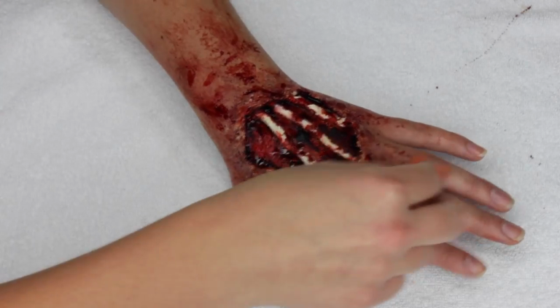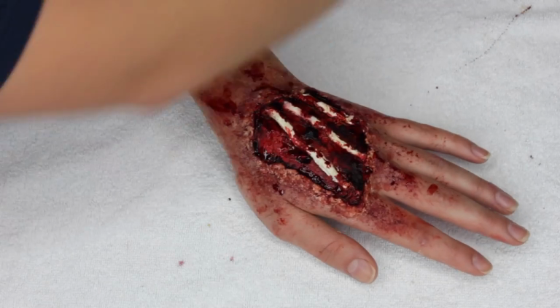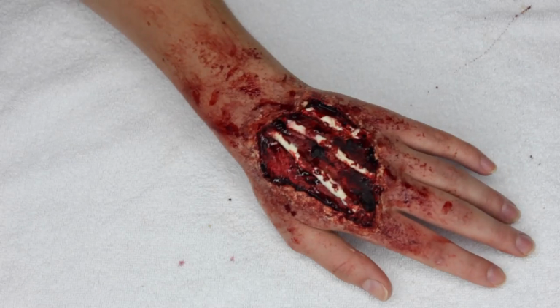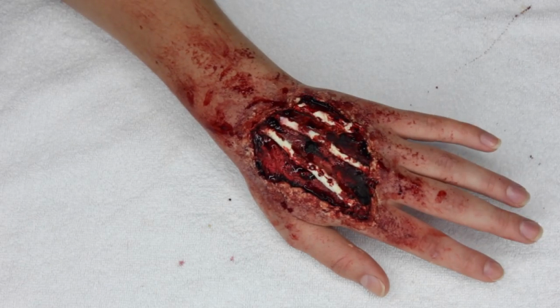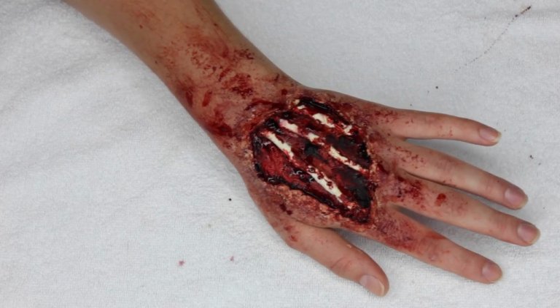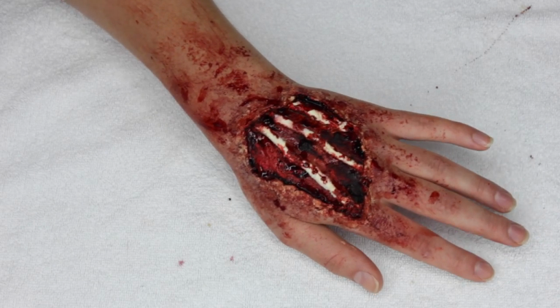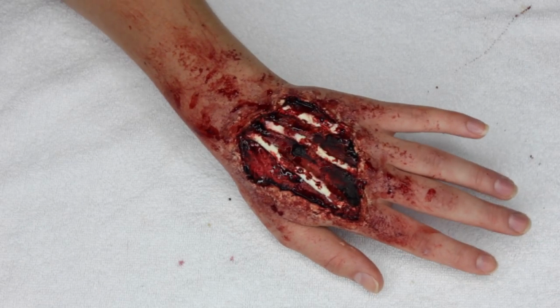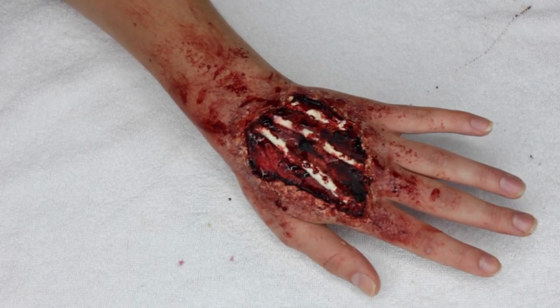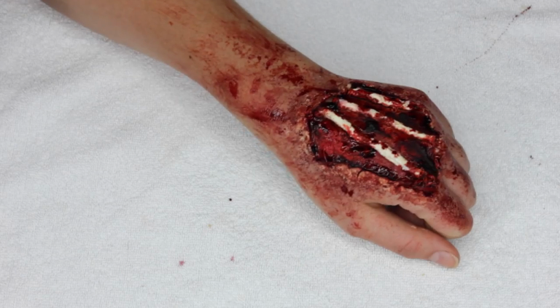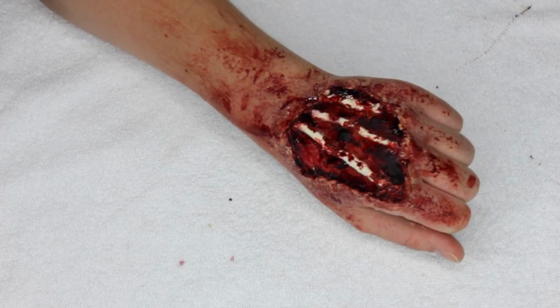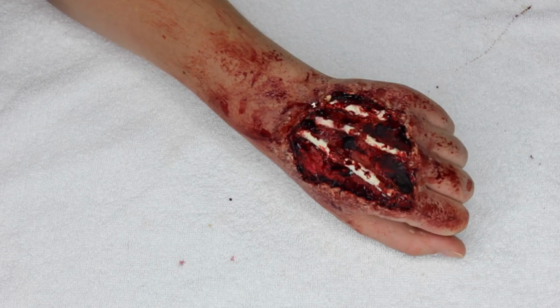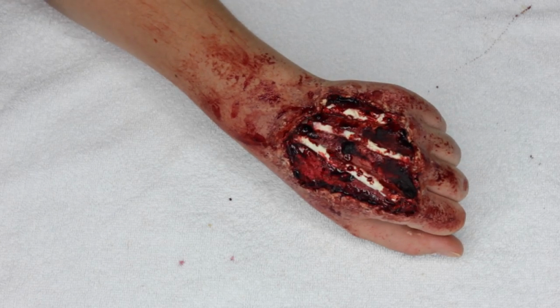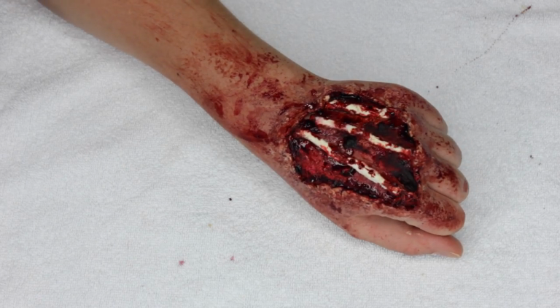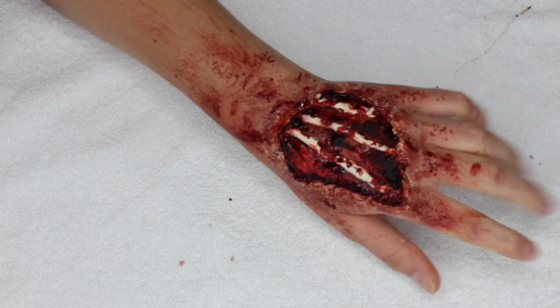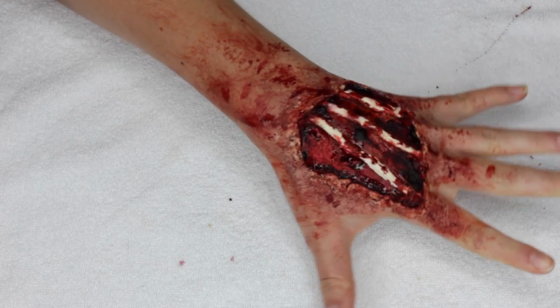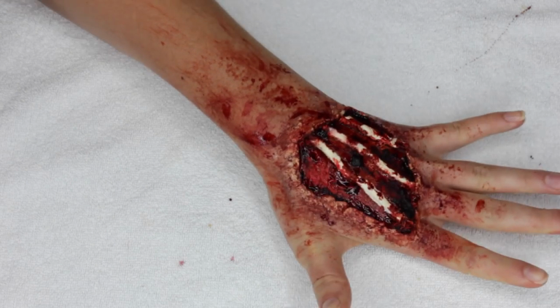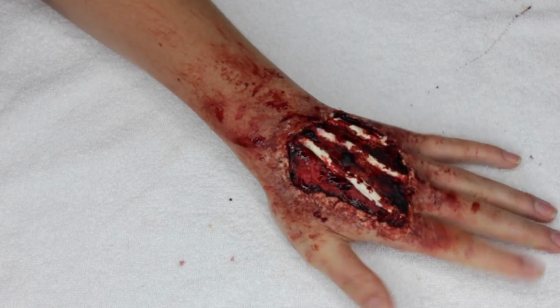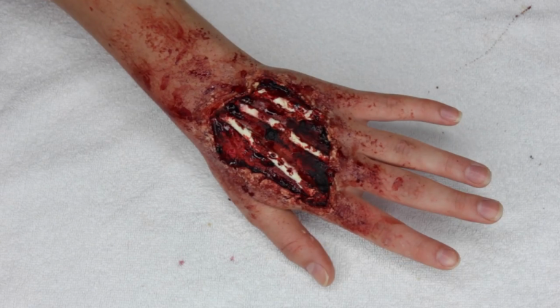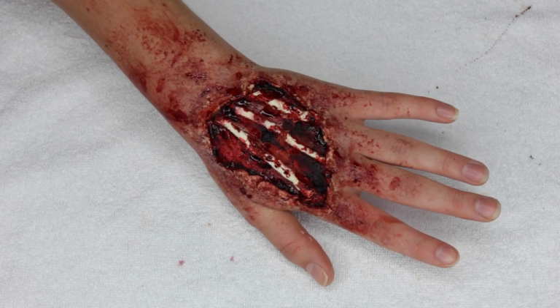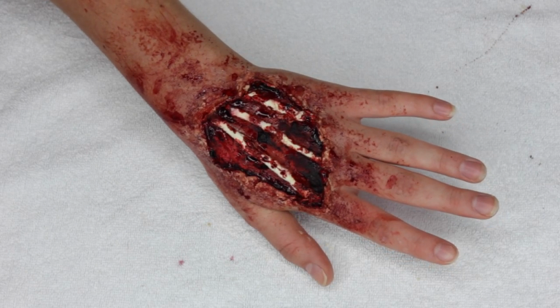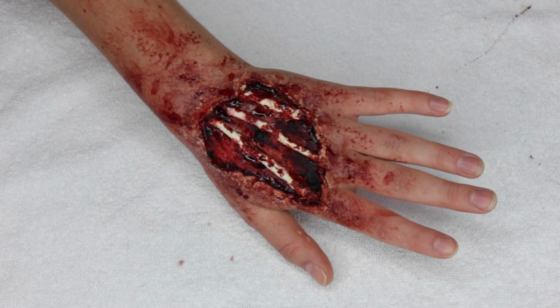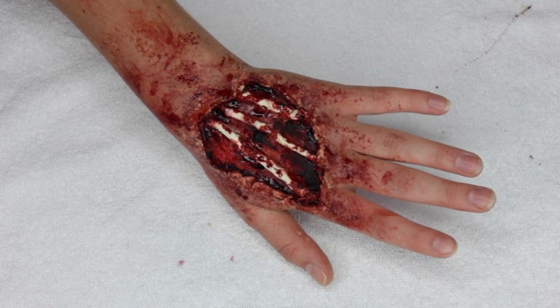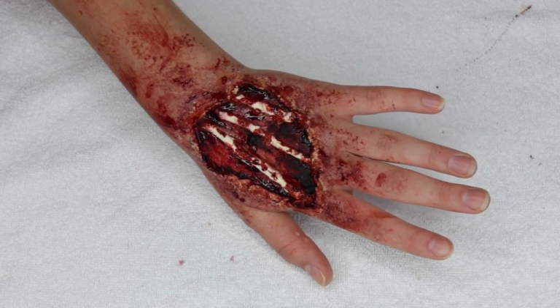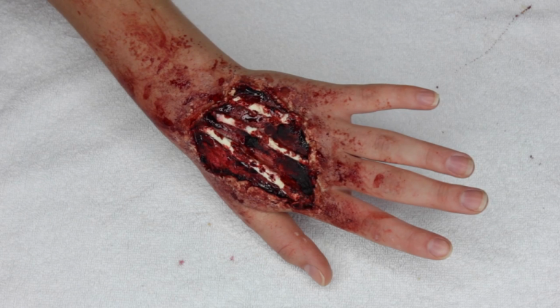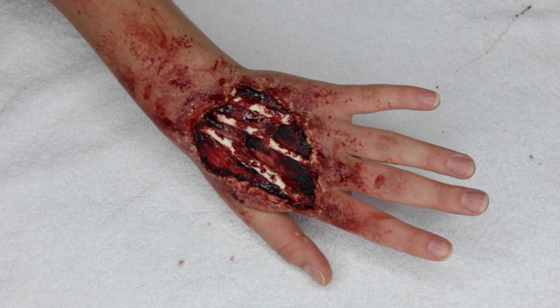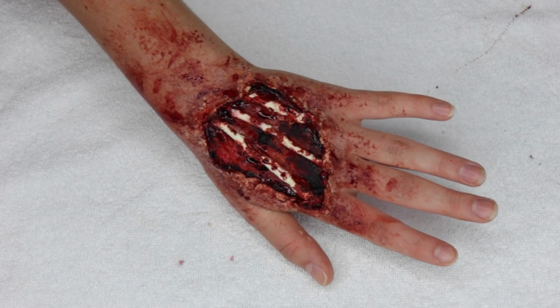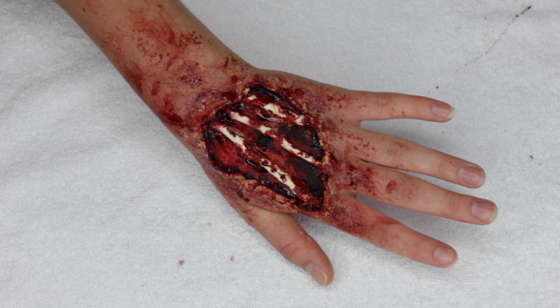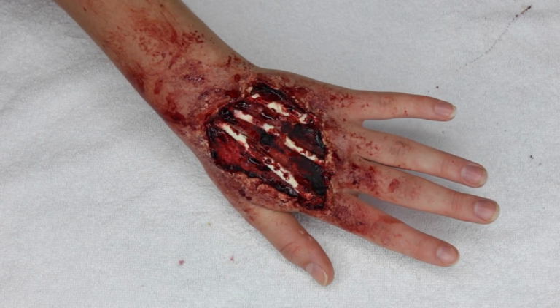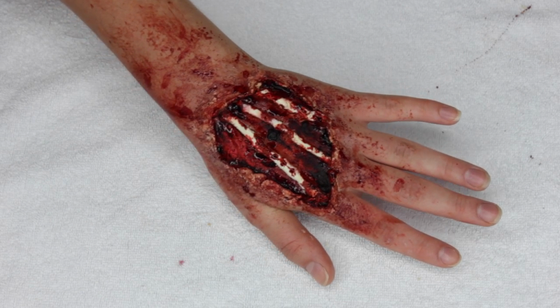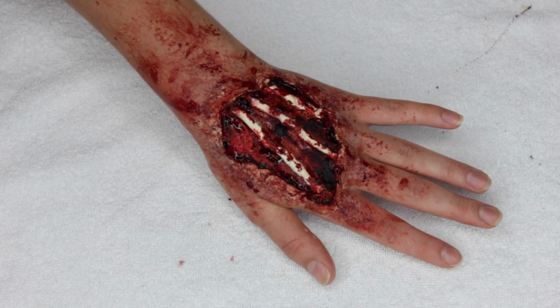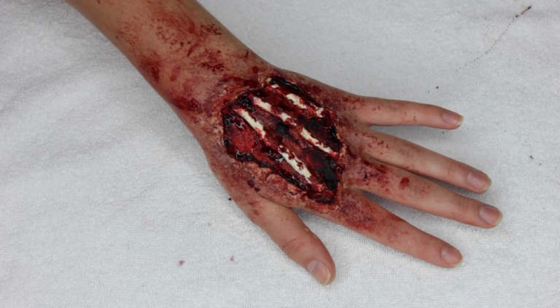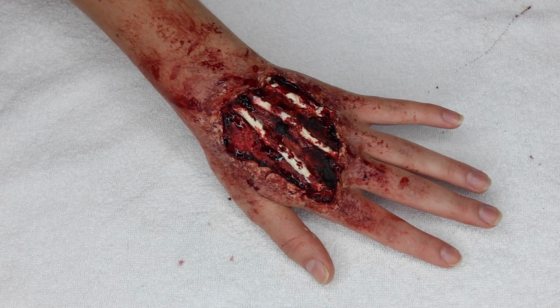And there you go — that is the completed look! I hope you guys enjoyed watching. I could not imagine the reactions you would get if you just went out in public on a regular day with this makeup on. Anyways, that would be a whole other video. Thanks so much for watching — I hope you enjoyed and I'll see you guys soon. Bye!